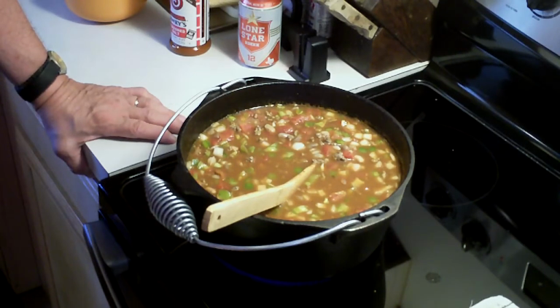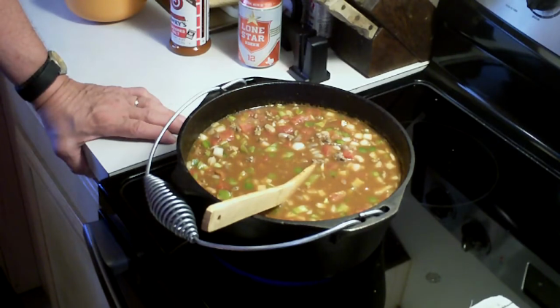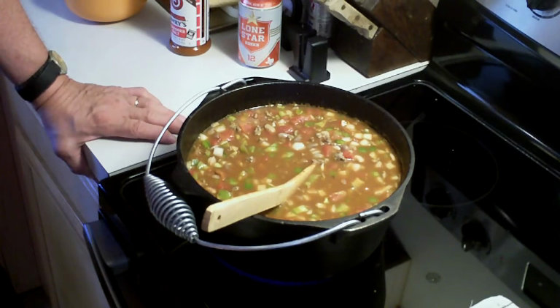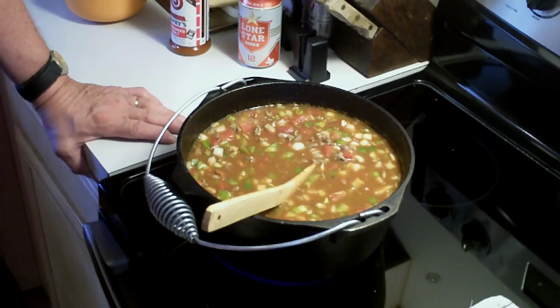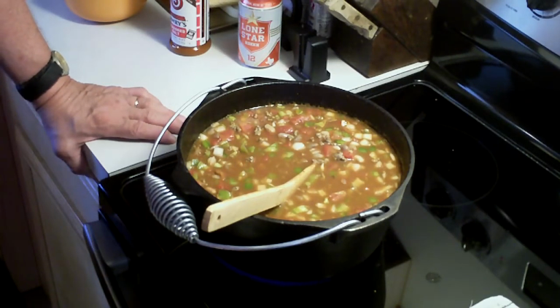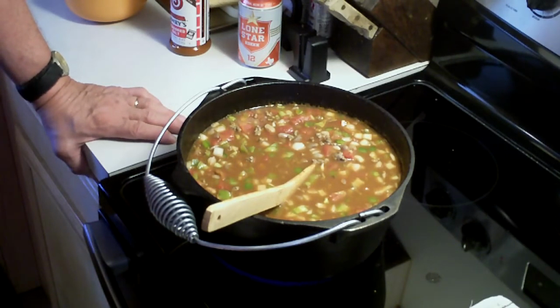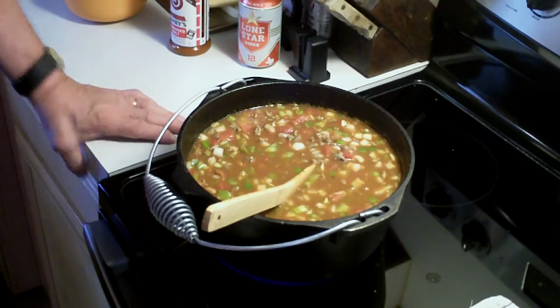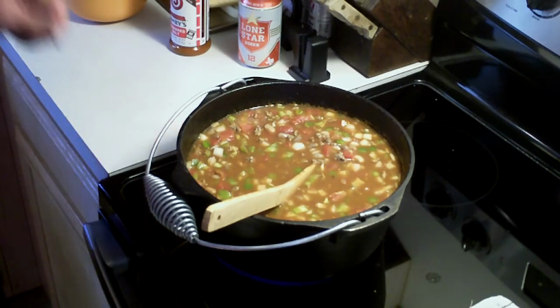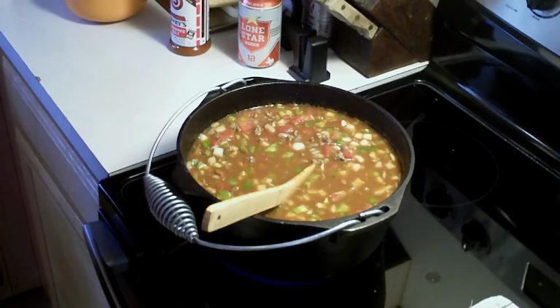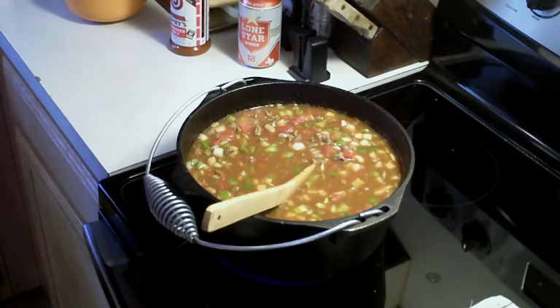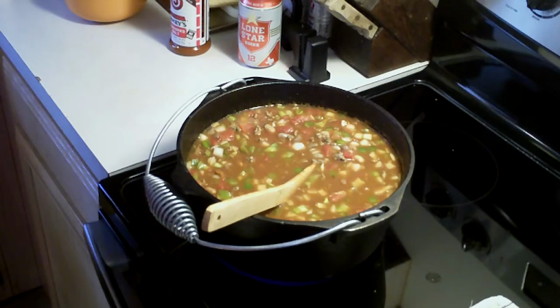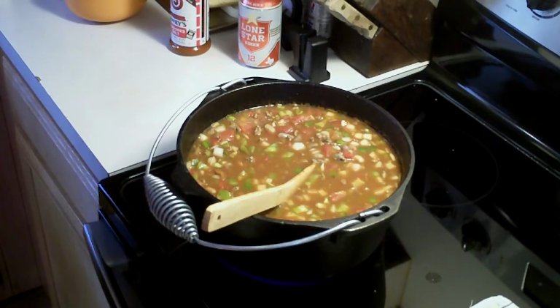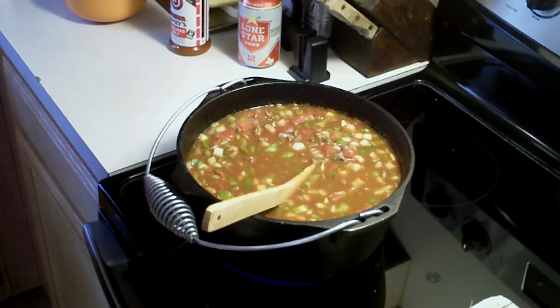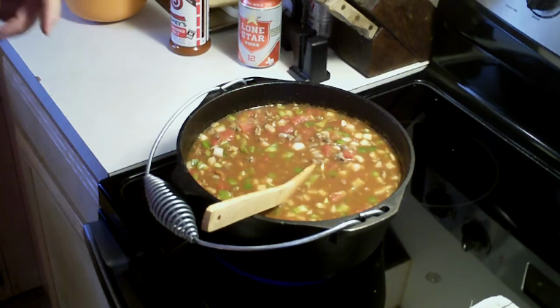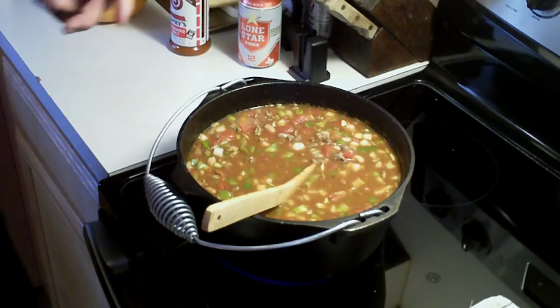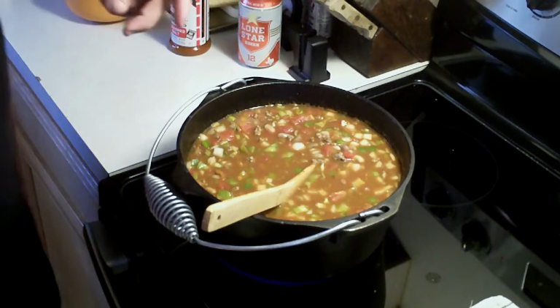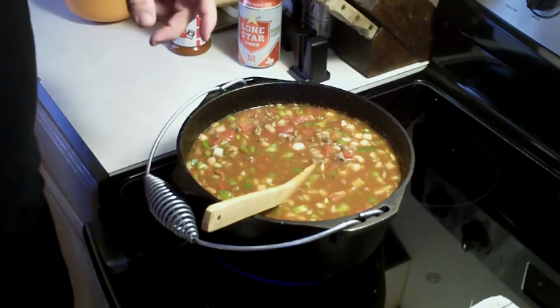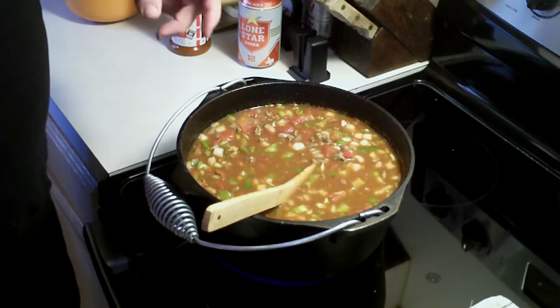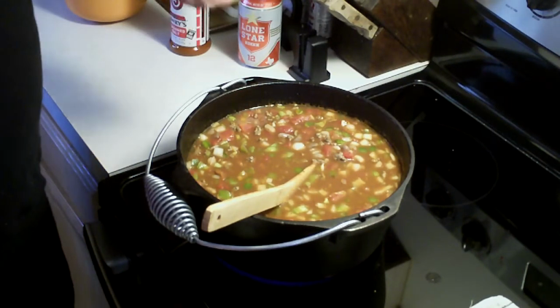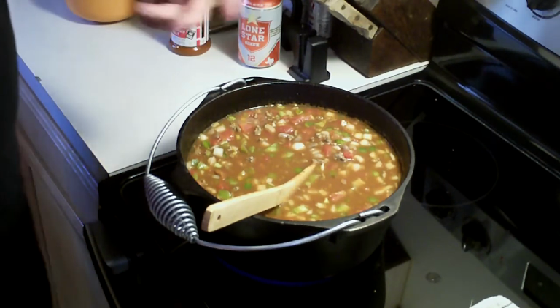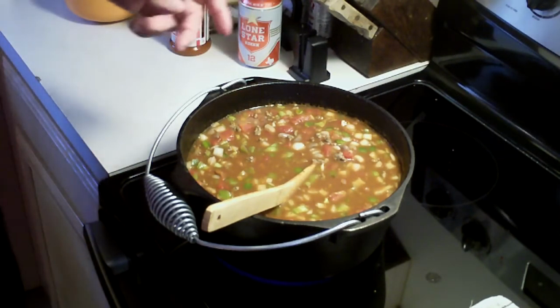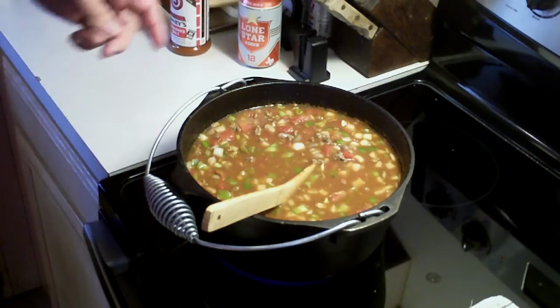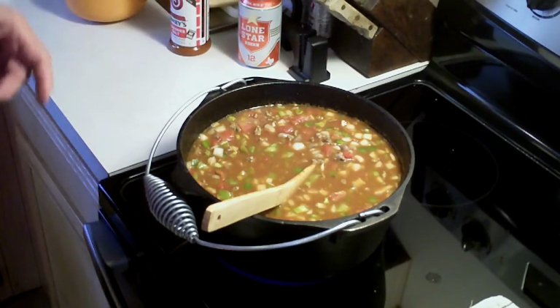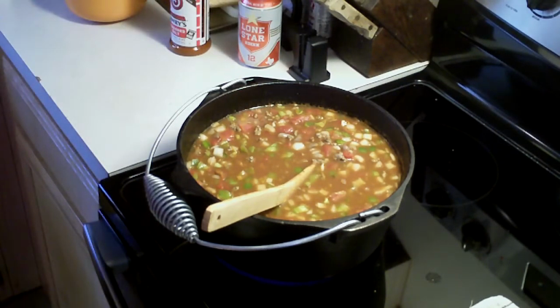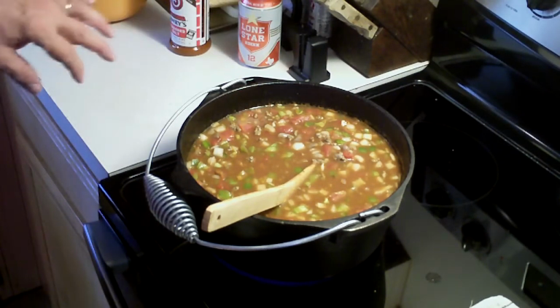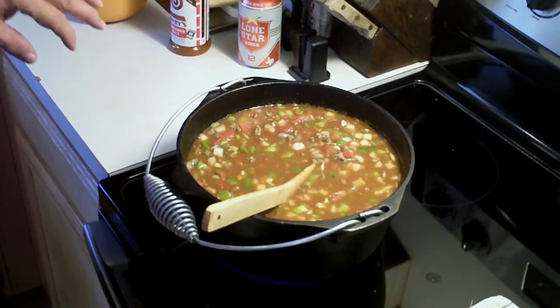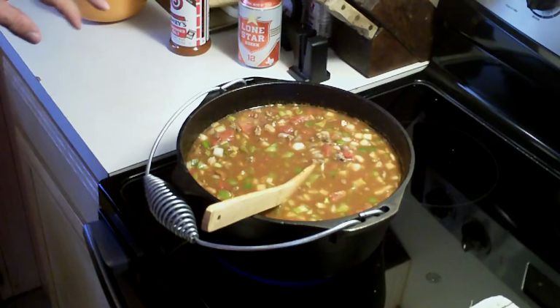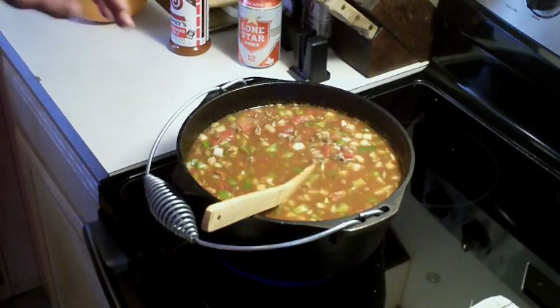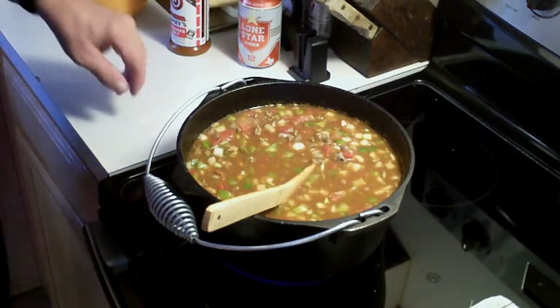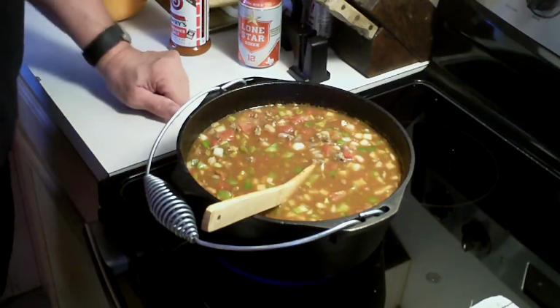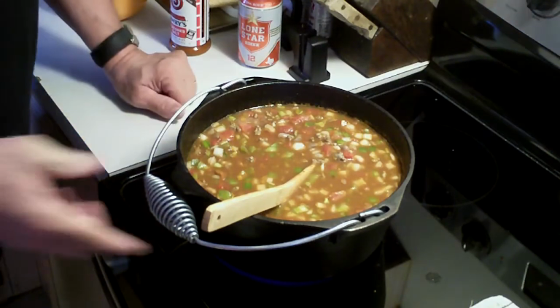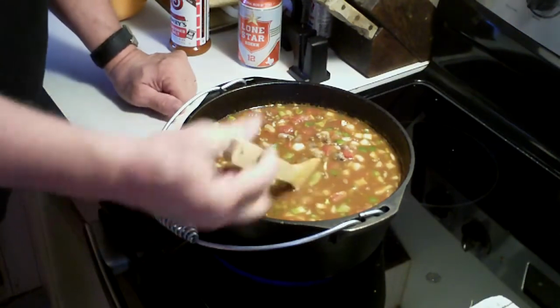I'm going to go ahead and bring these up to a boil. I want these to be at a real good boil, and then I'll show you what we do from here.